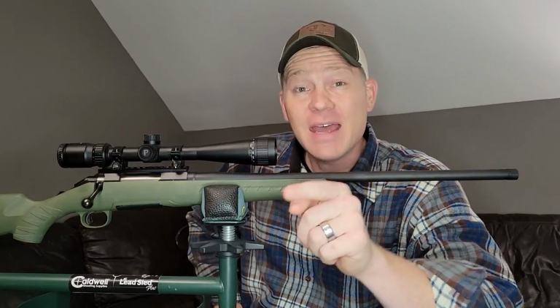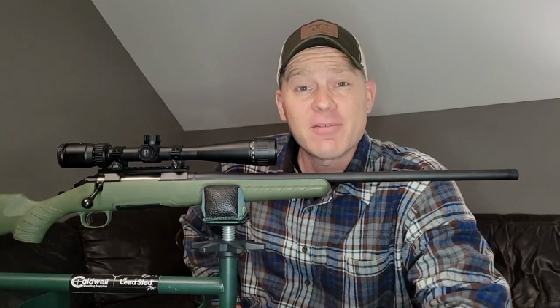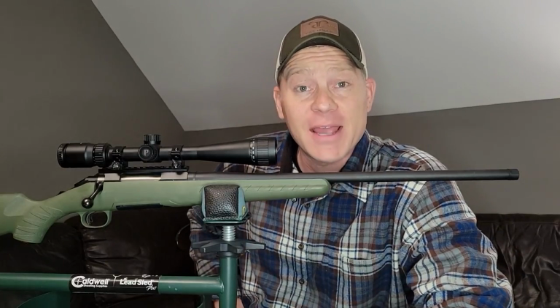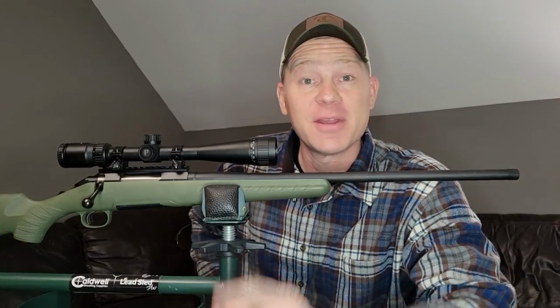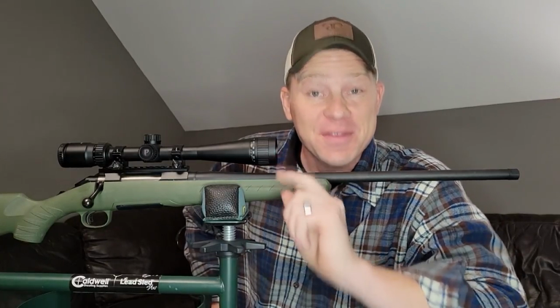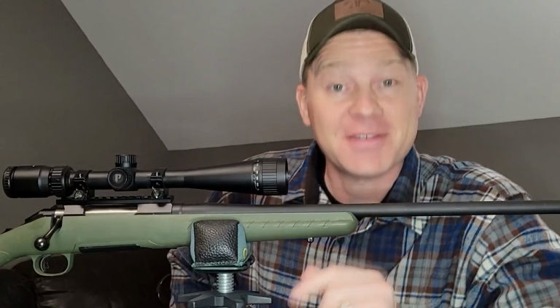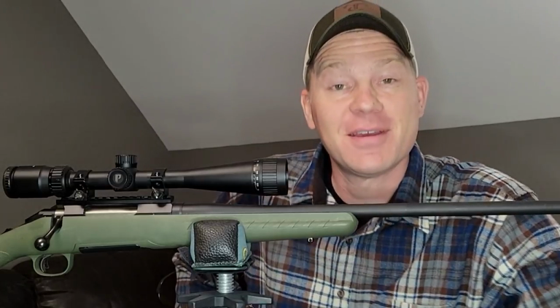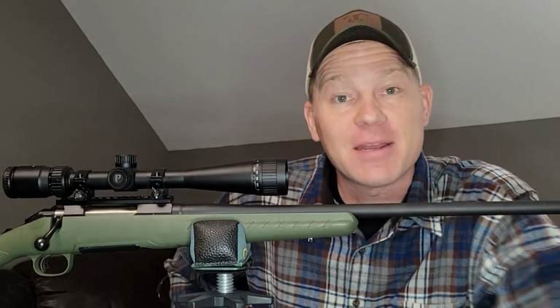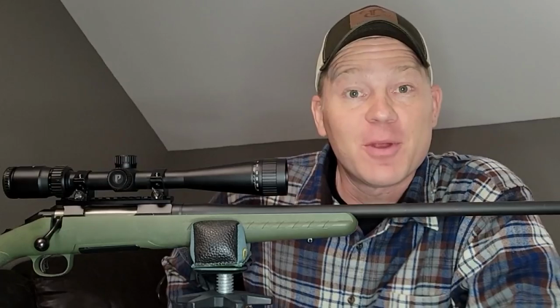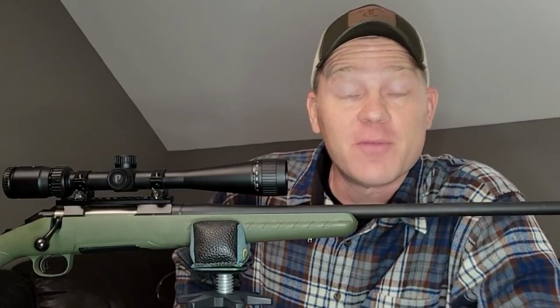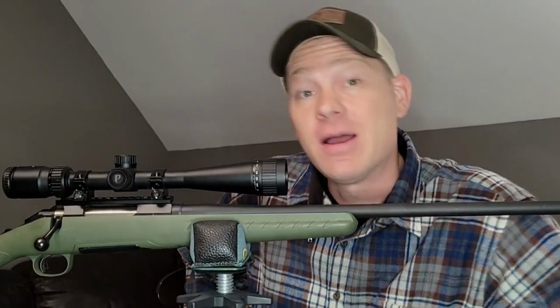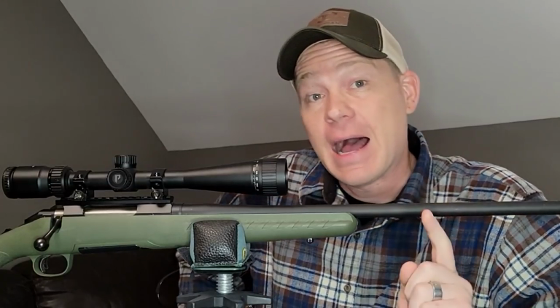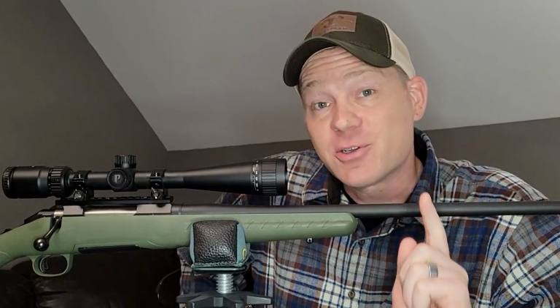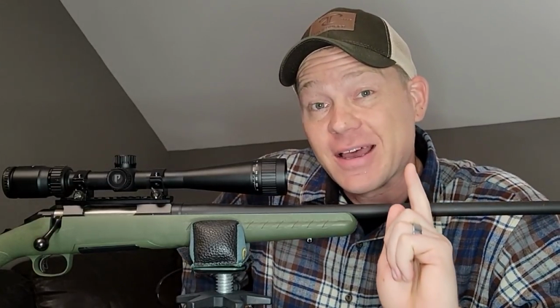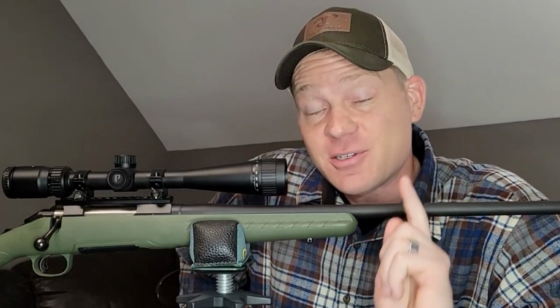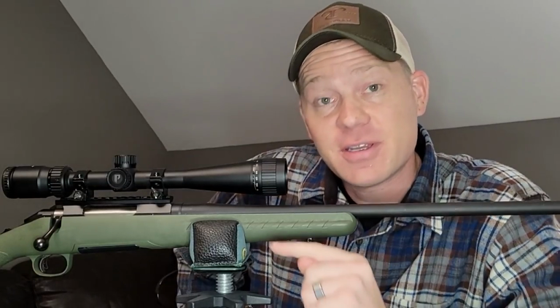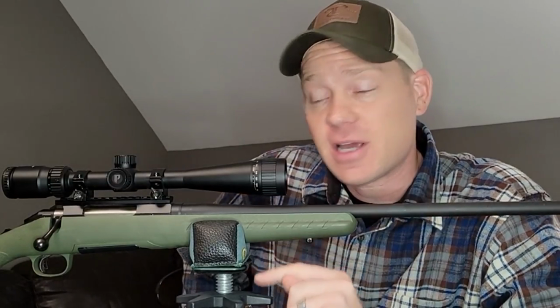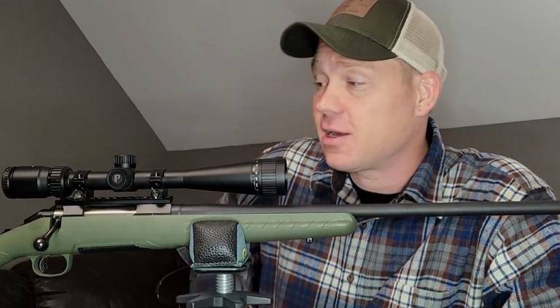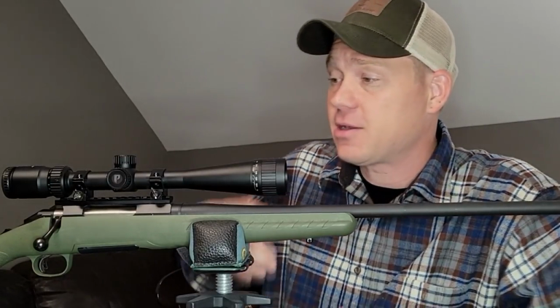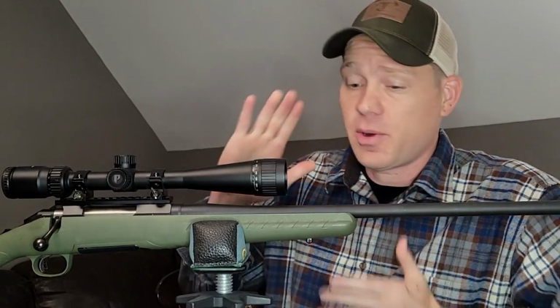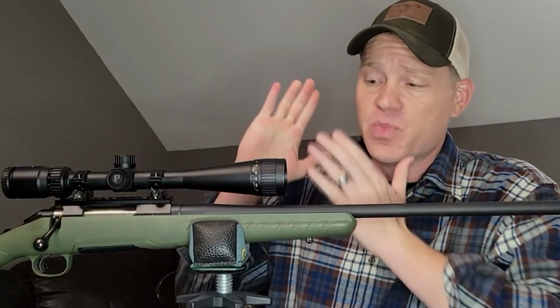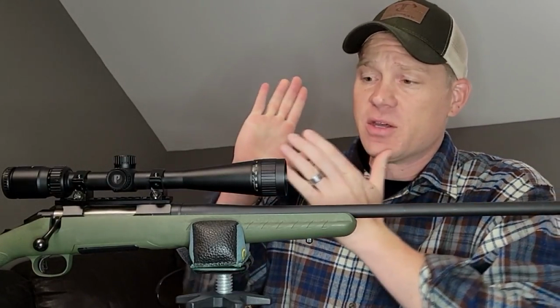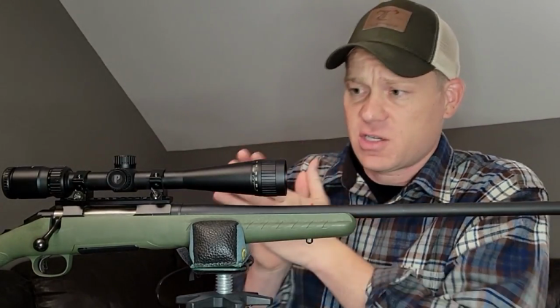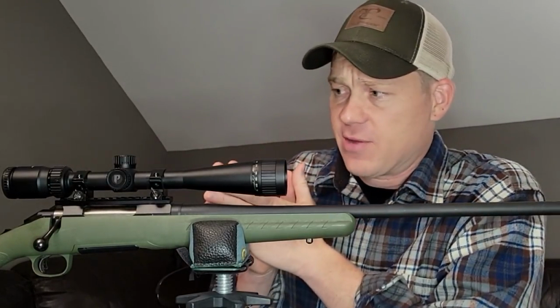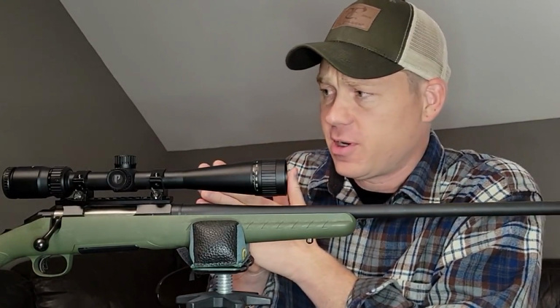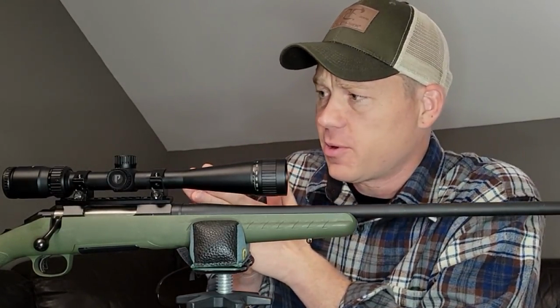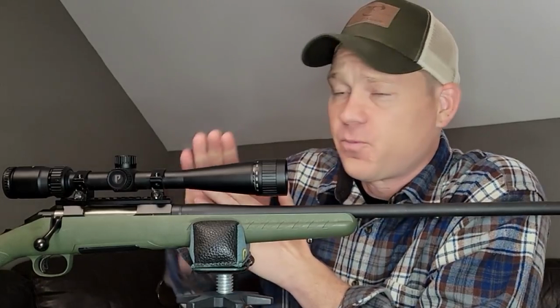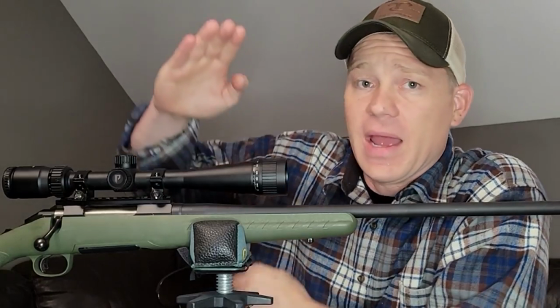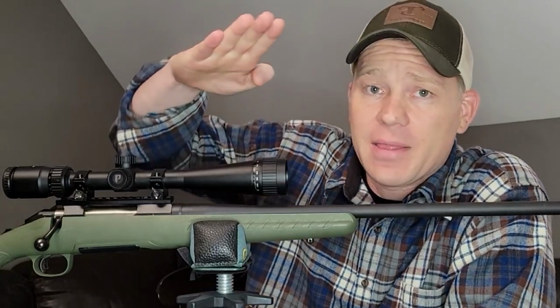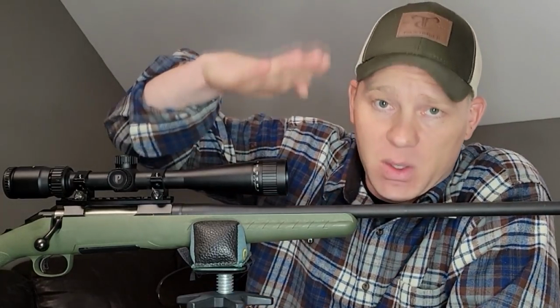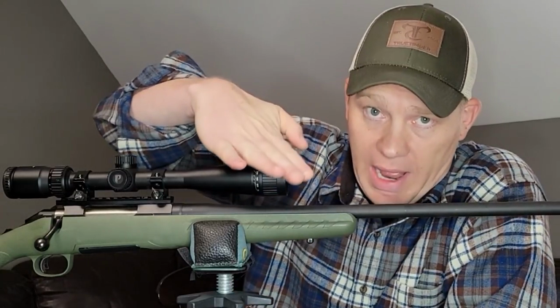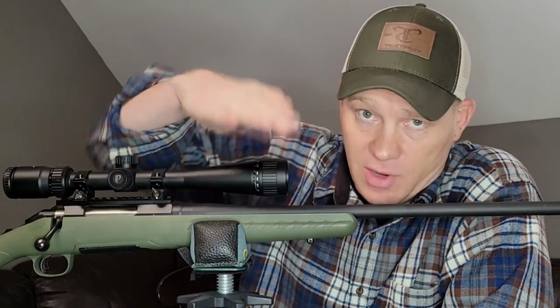Hey everybody, how you doing? This is about to be a really fun video. I'm going to try to cut straight to the chase and get right to the point. 6.5 Creedmoor and the bullet drop.